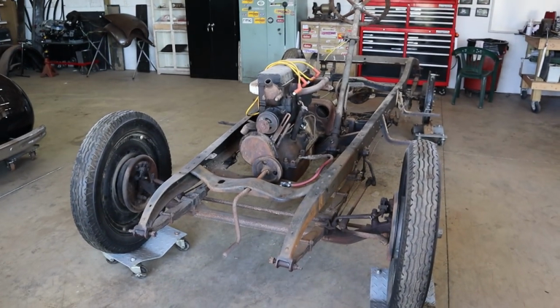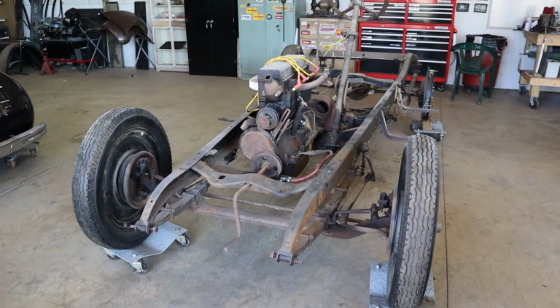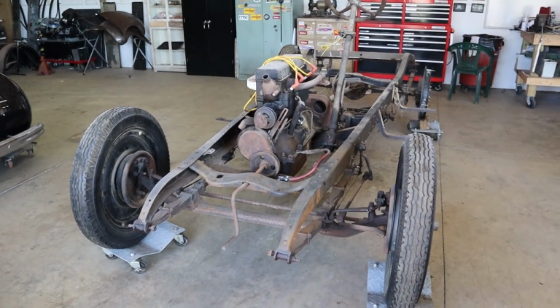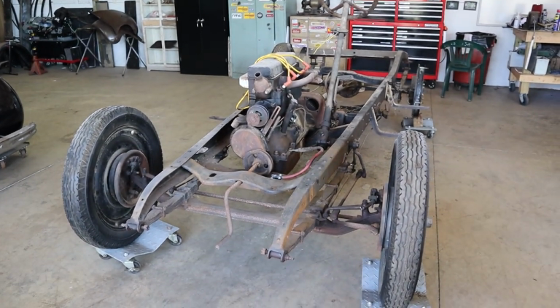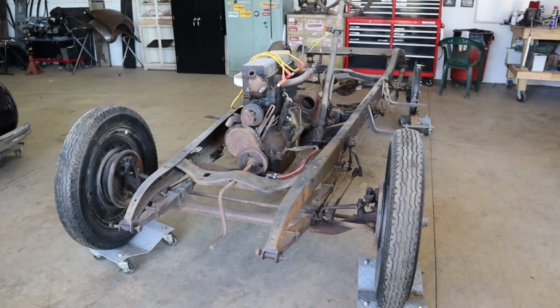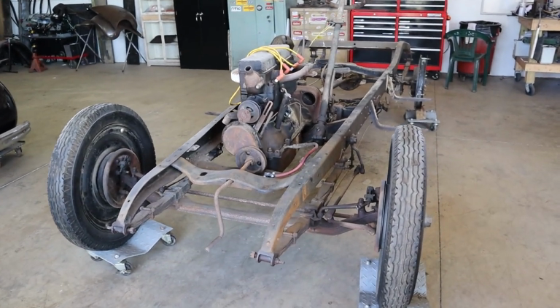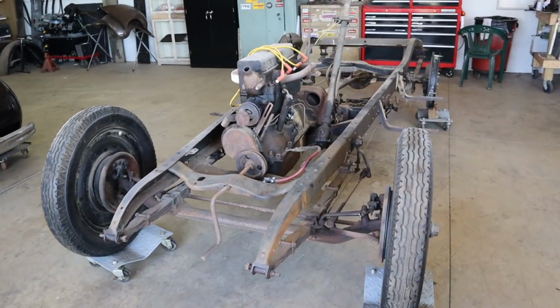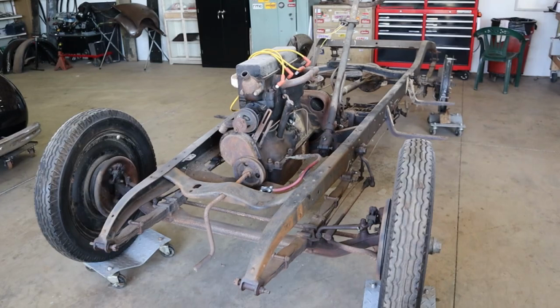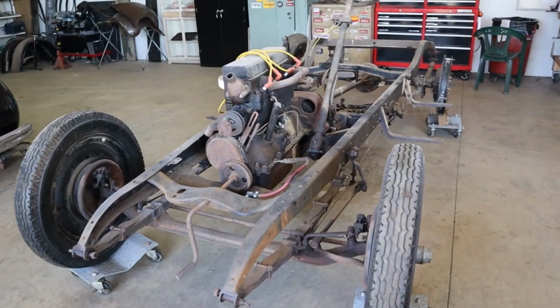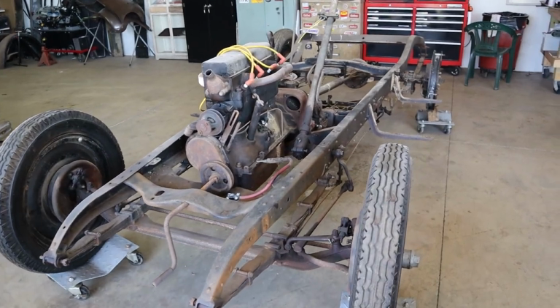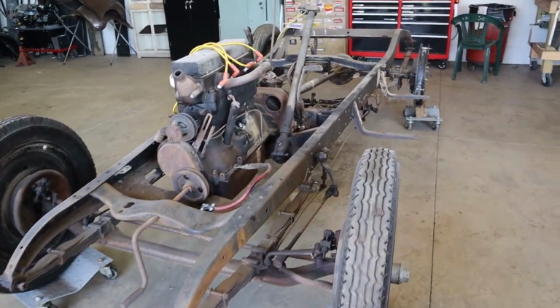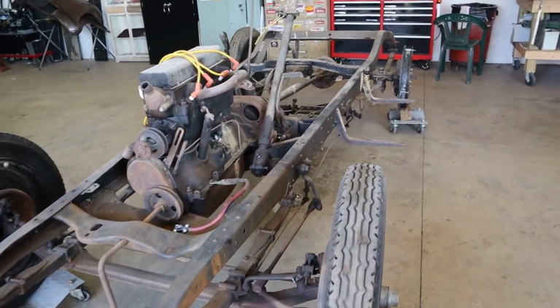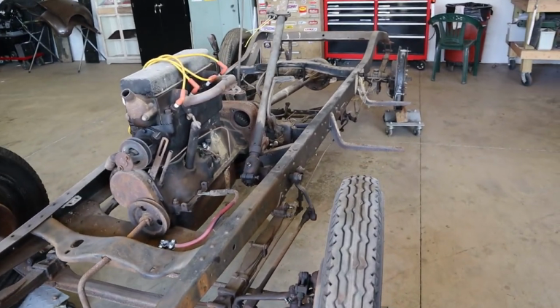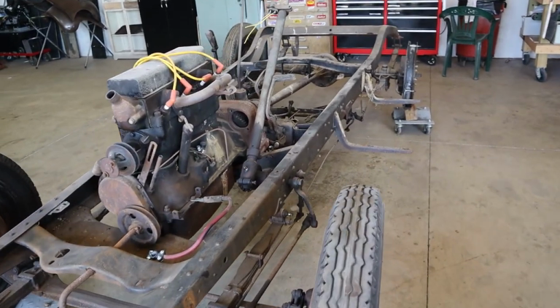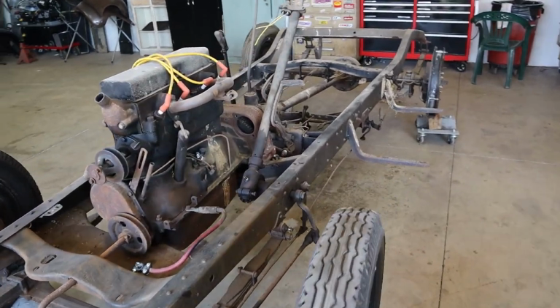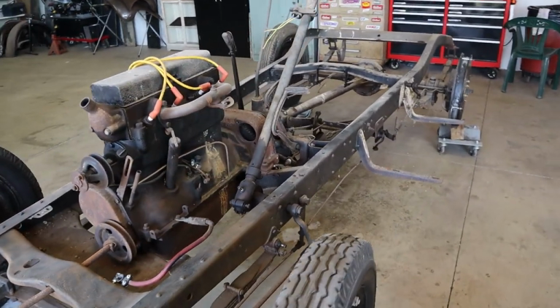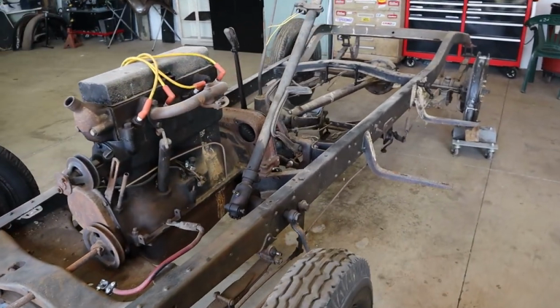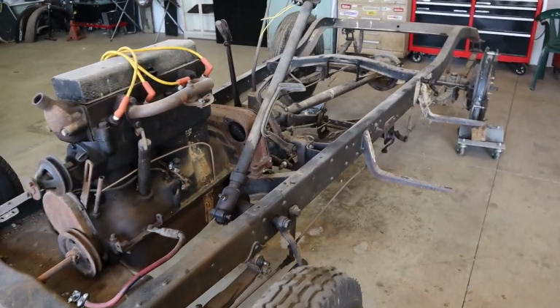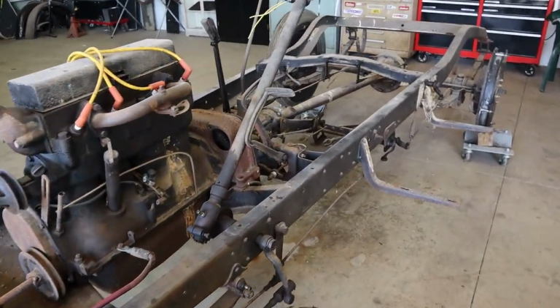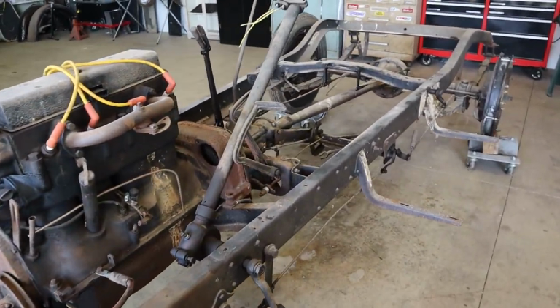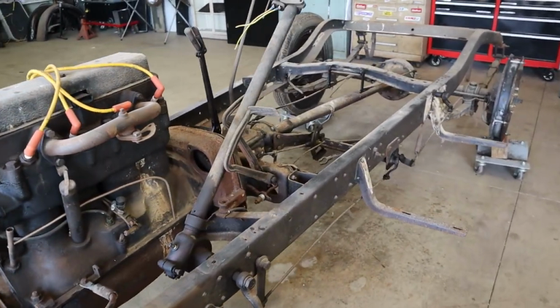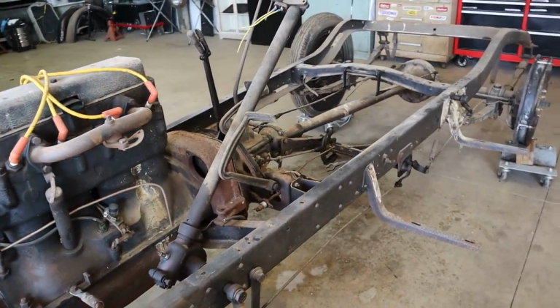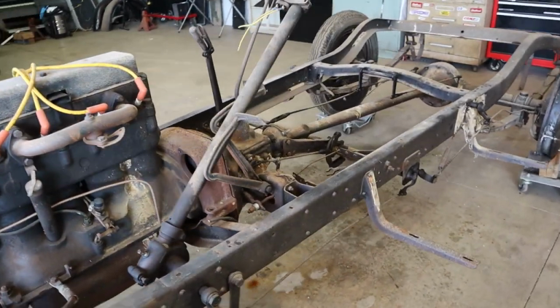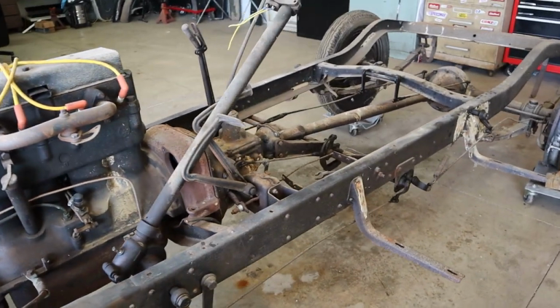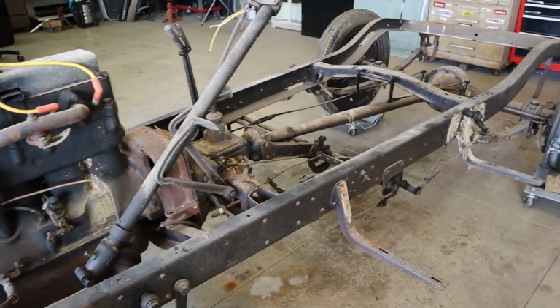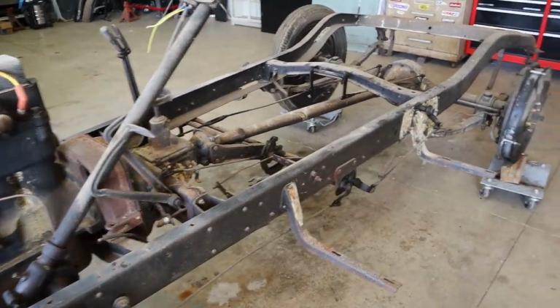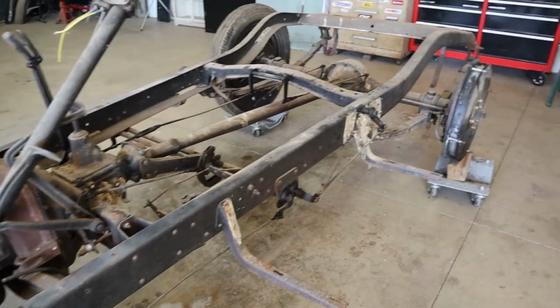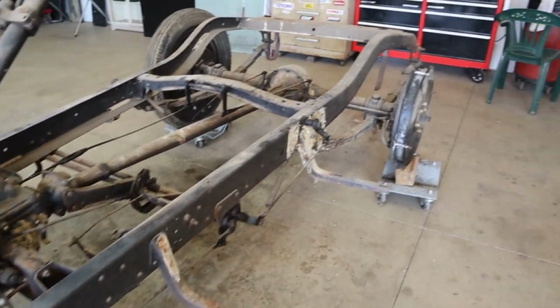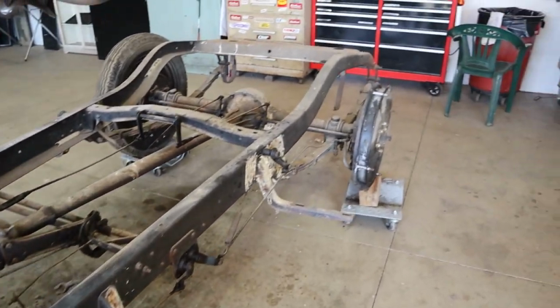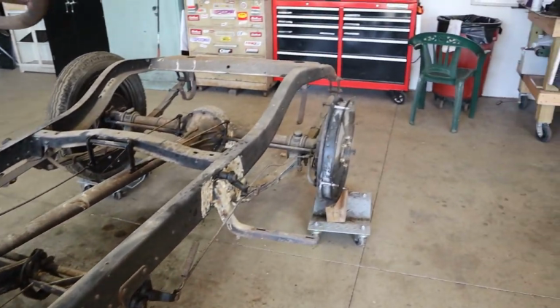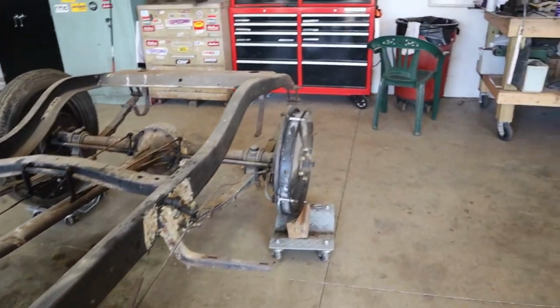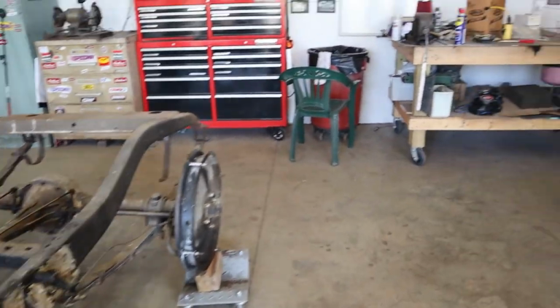Hey guys, it's Chris with Venmotive Garage, and we're out here working on the '28 Chevrolet touring car.